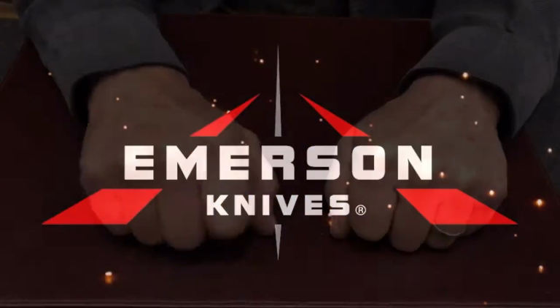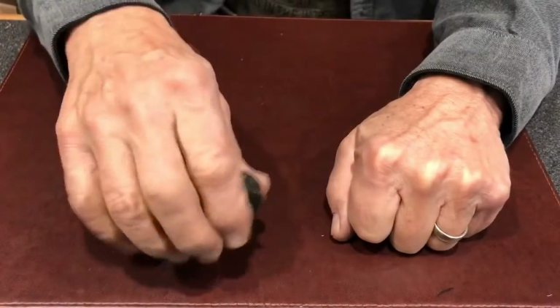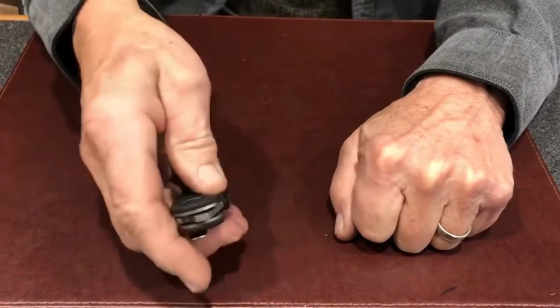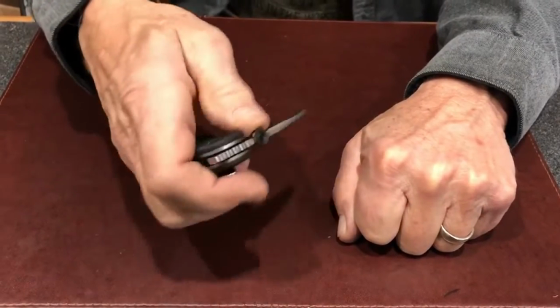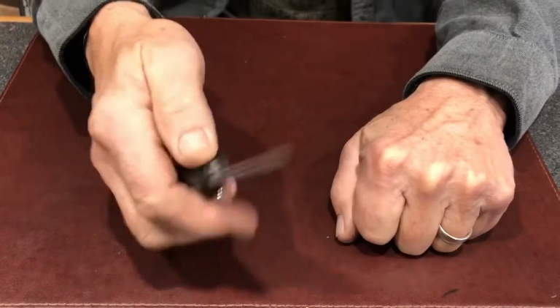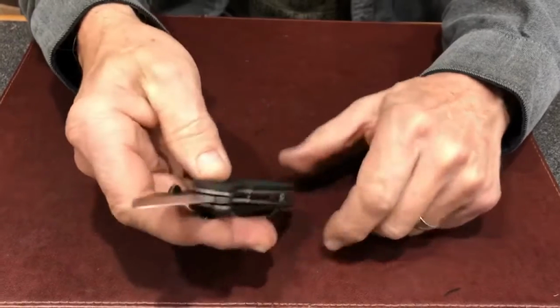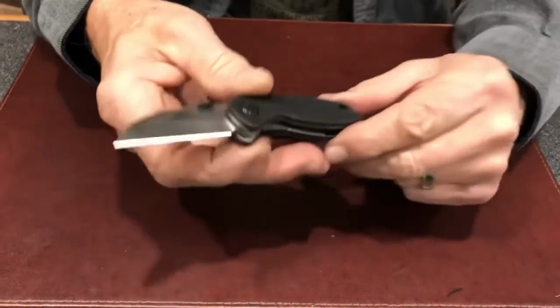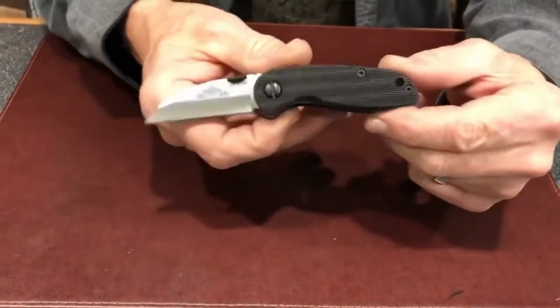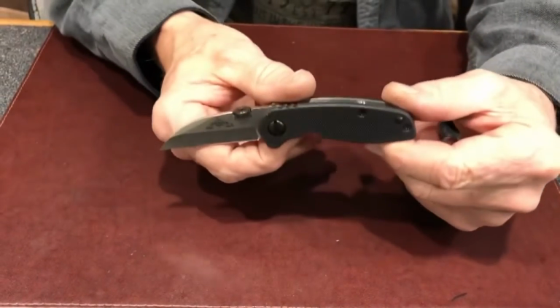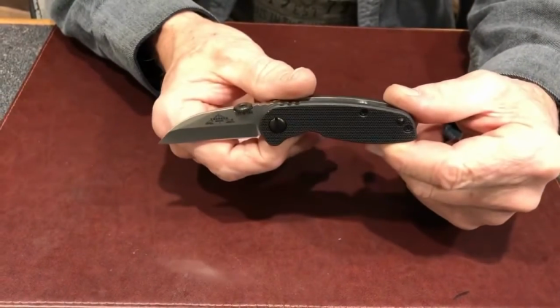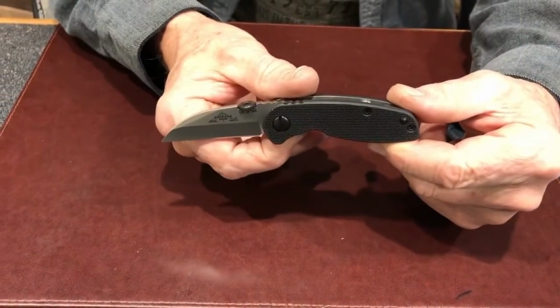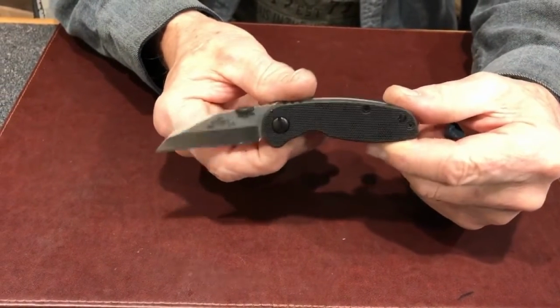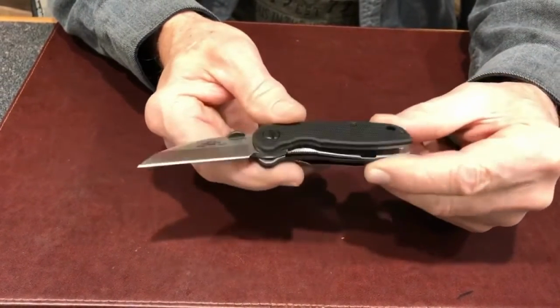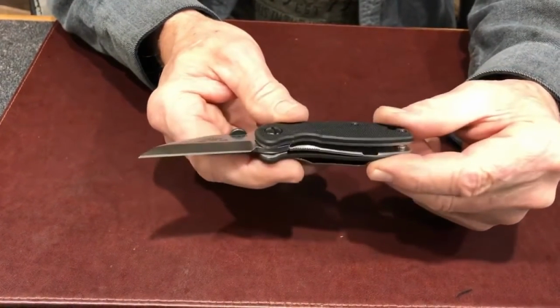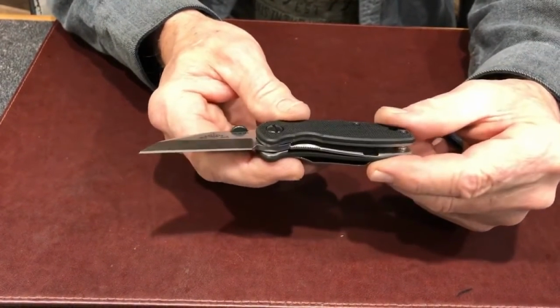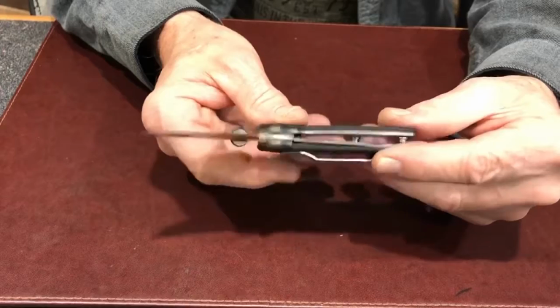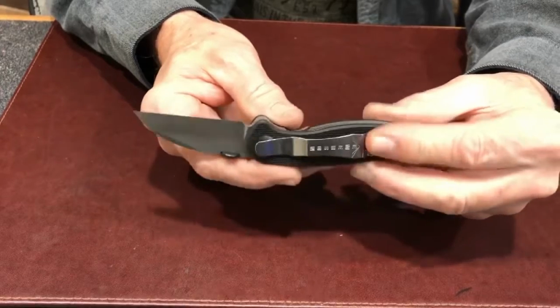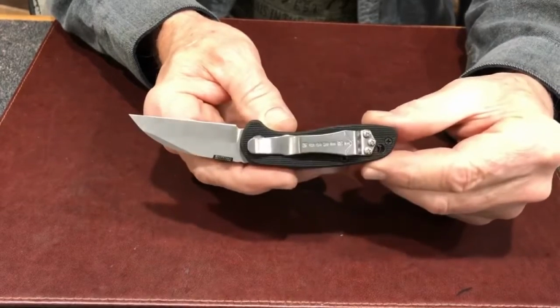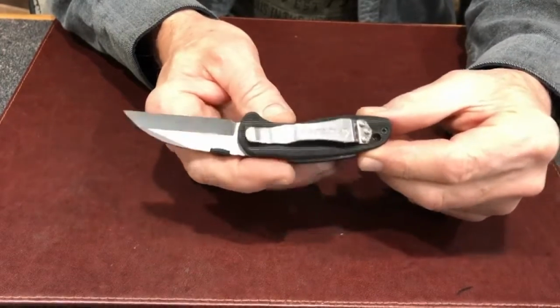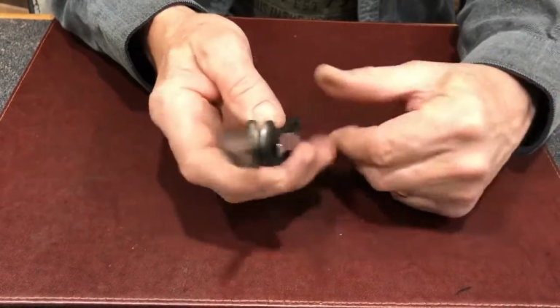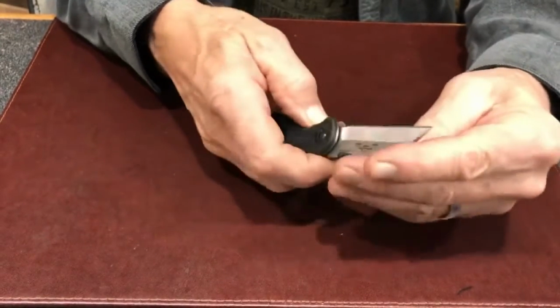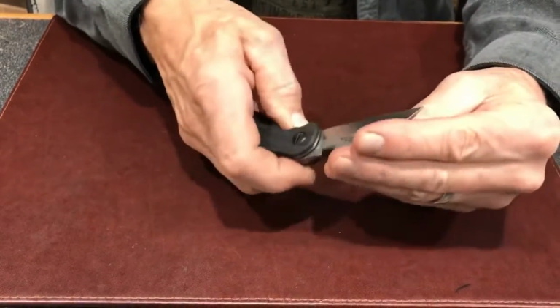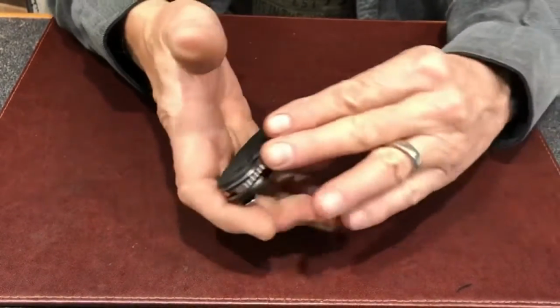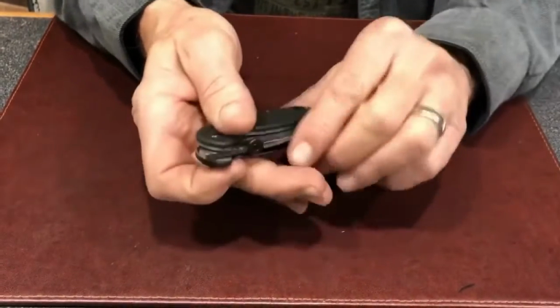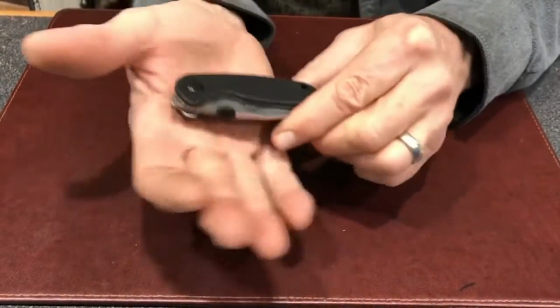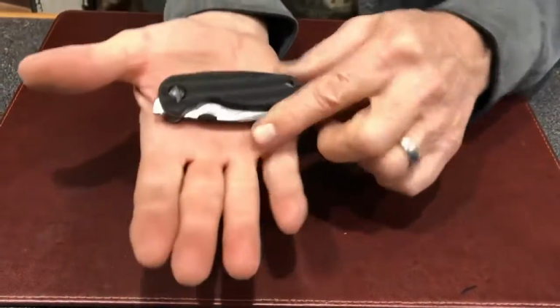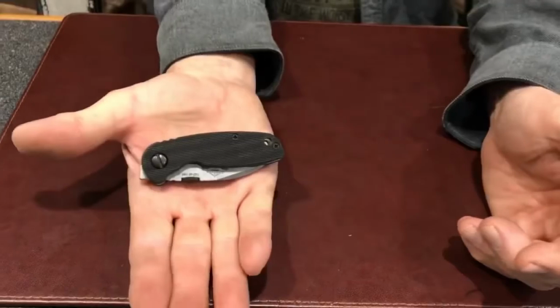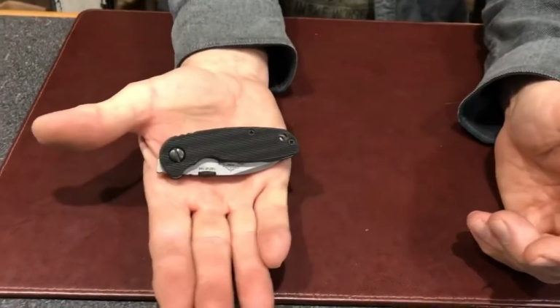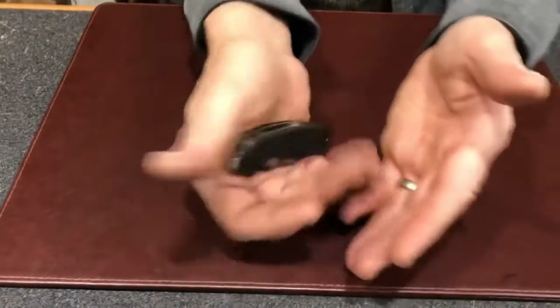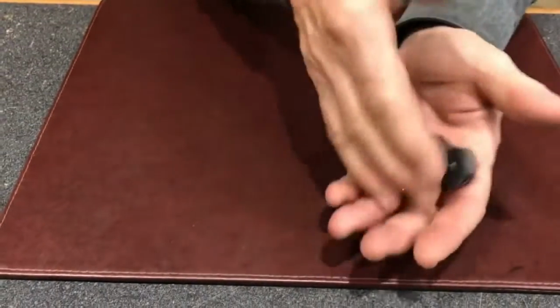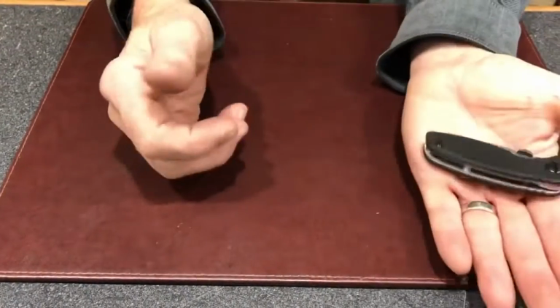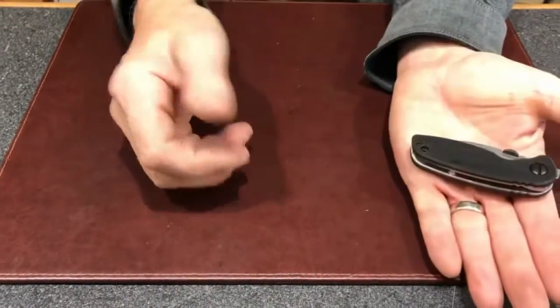Hi folks, Ernest Emerson here. I want to introduce you to one of the coolest knives we've ever made — the Emerson Knives Junebug. It's 3.3 inches closed, five and a half inches open, and it's powered by a 2.3 inch wharncliffe style blade.